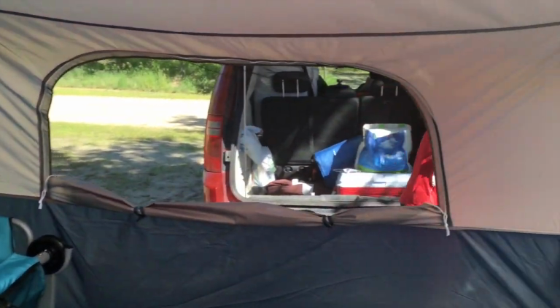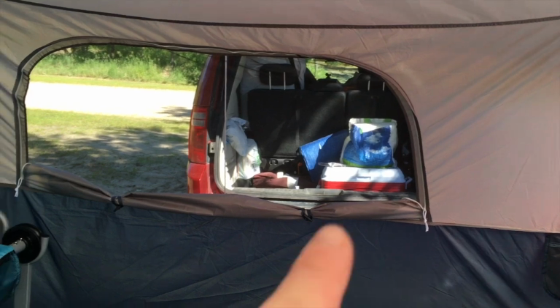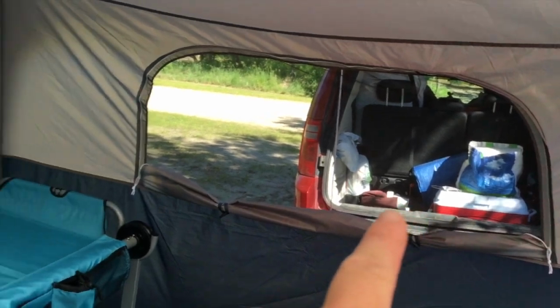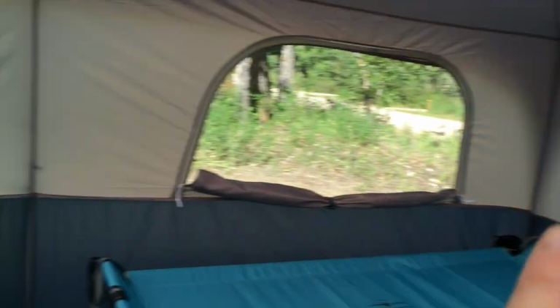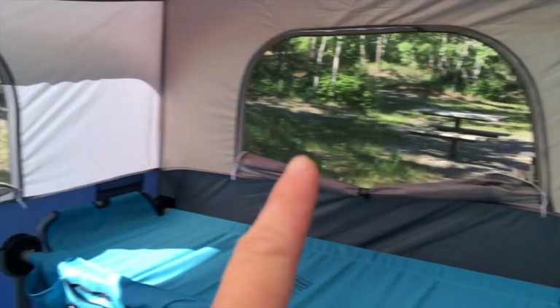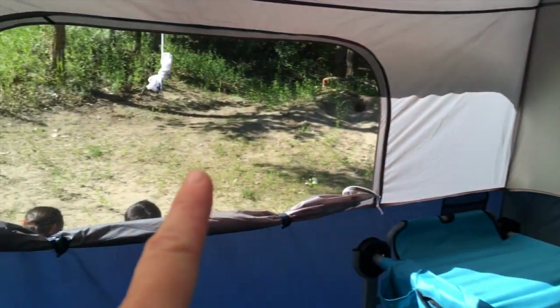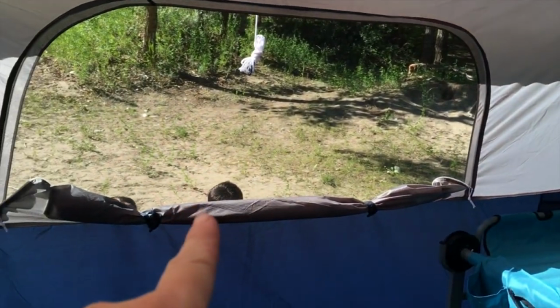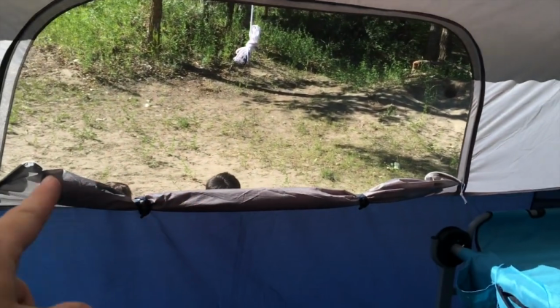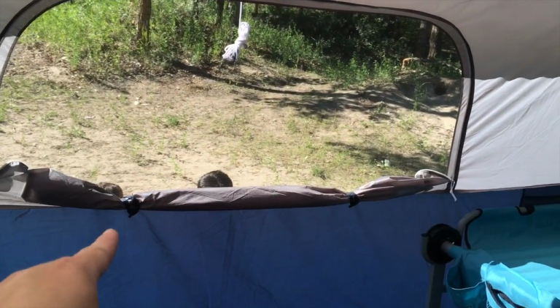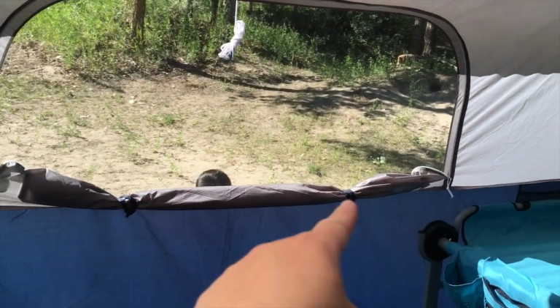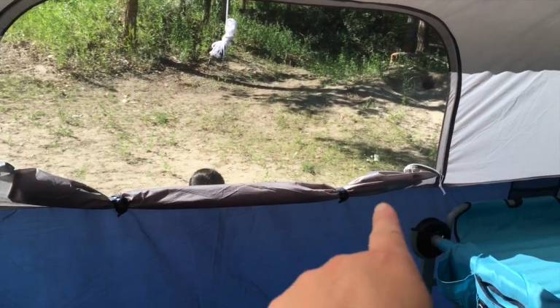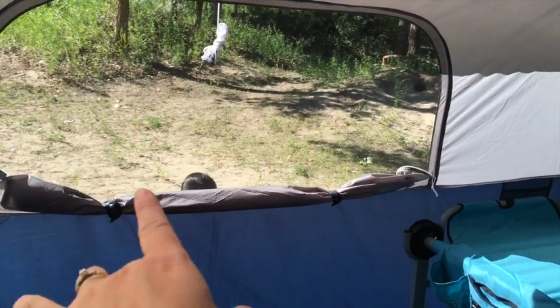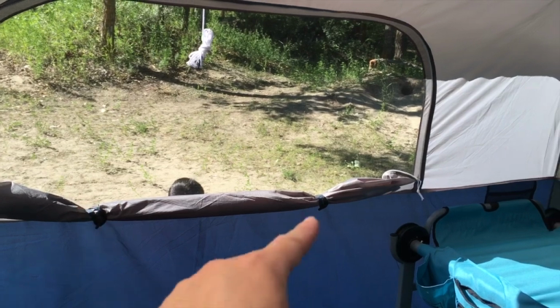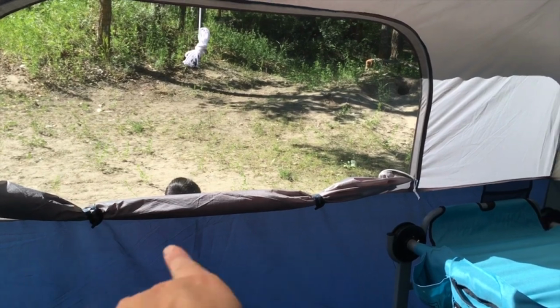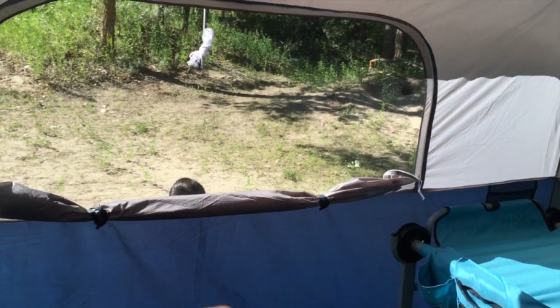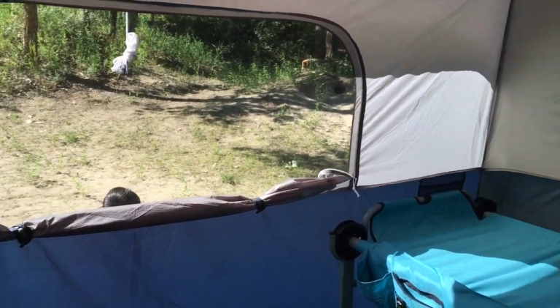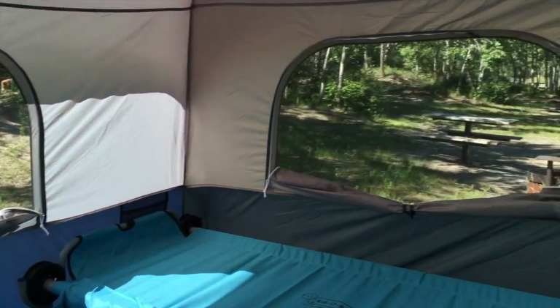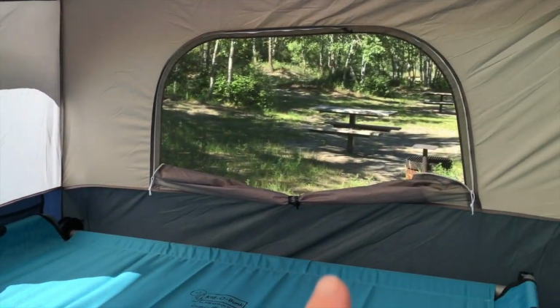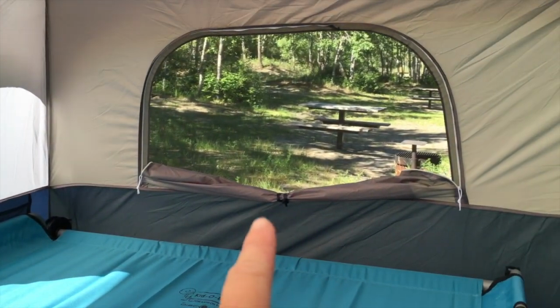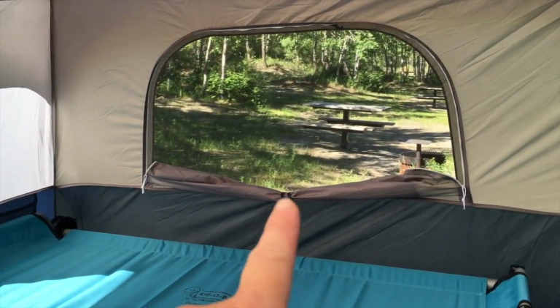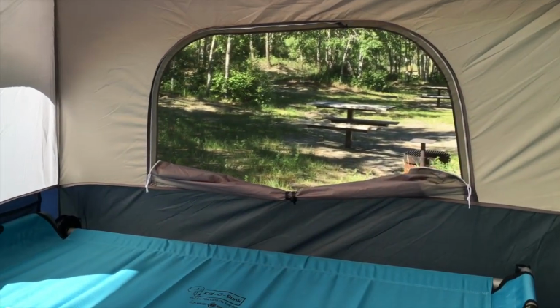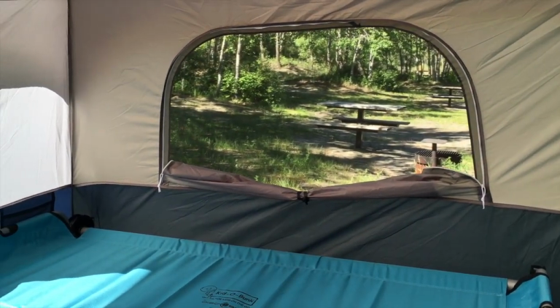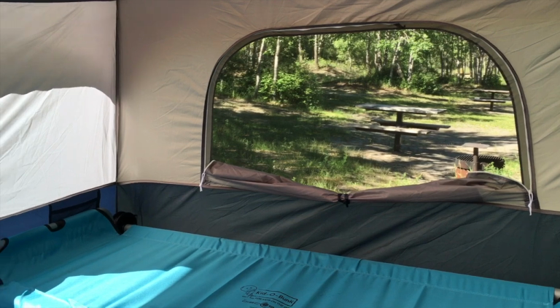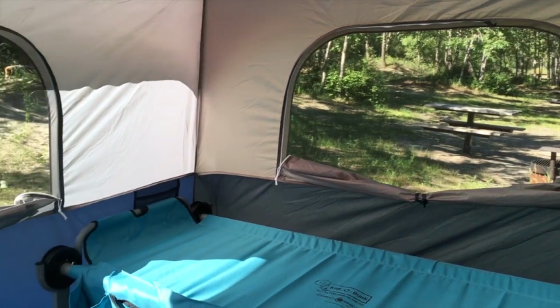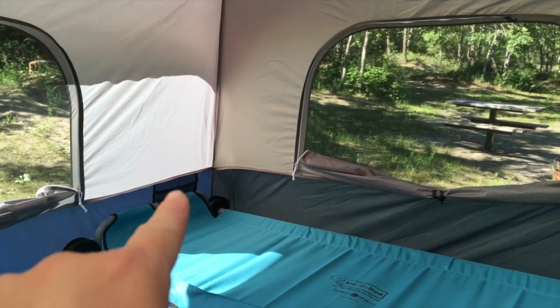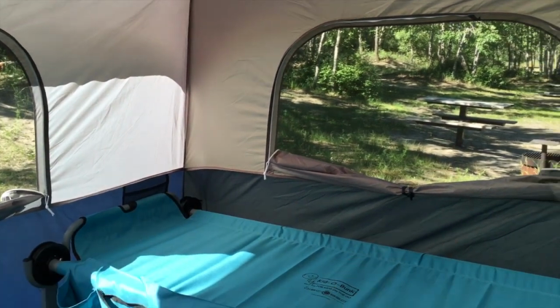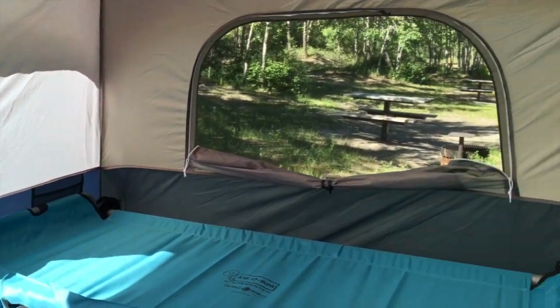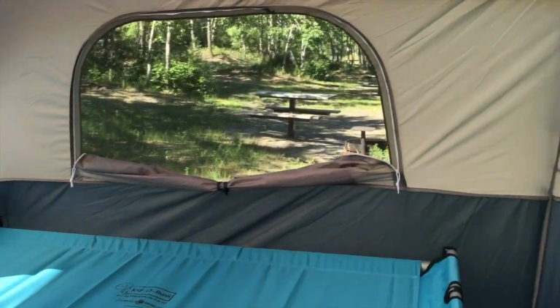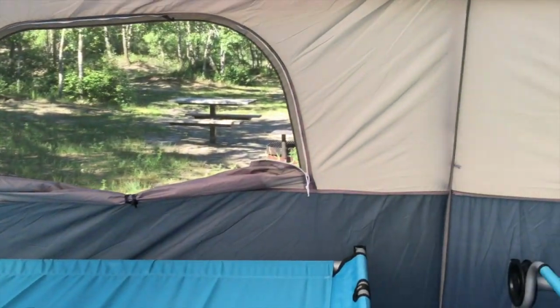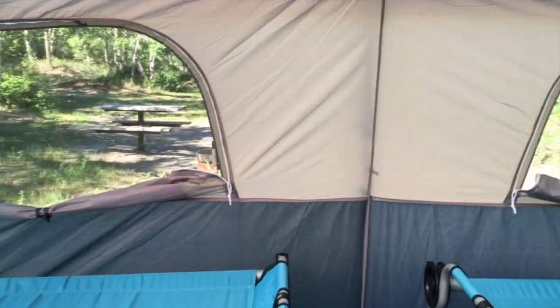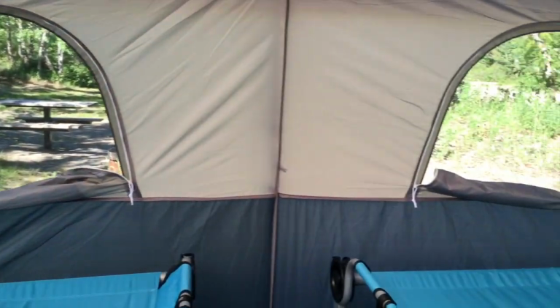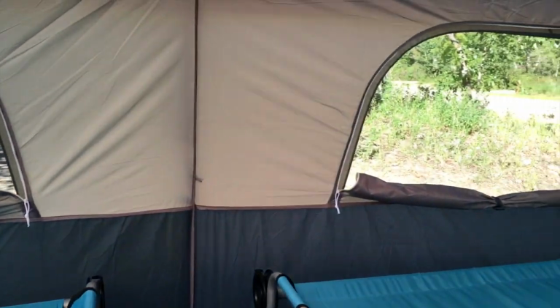These side windows have two little clips to hold them open. All the other windows just have the one. And there's that storage pocket there as well as on the other side of the tent.